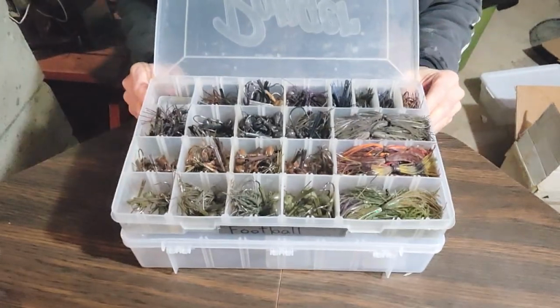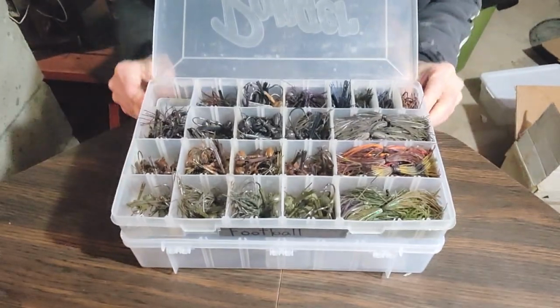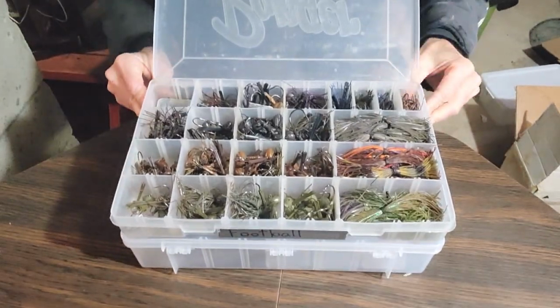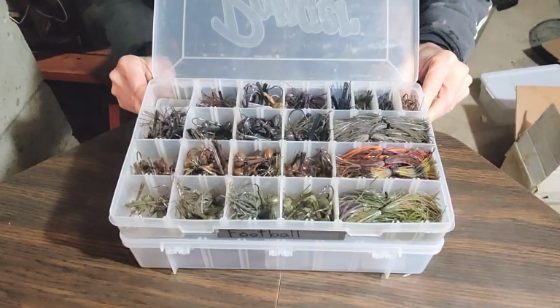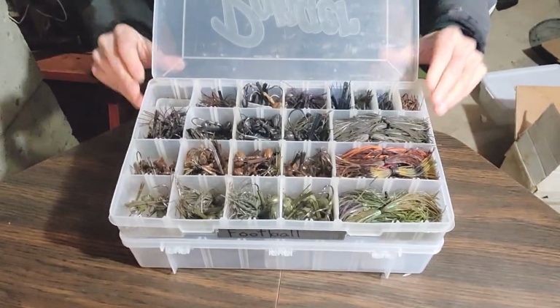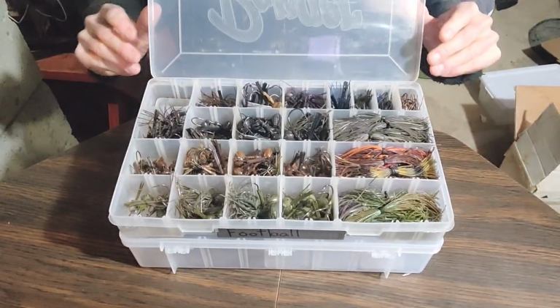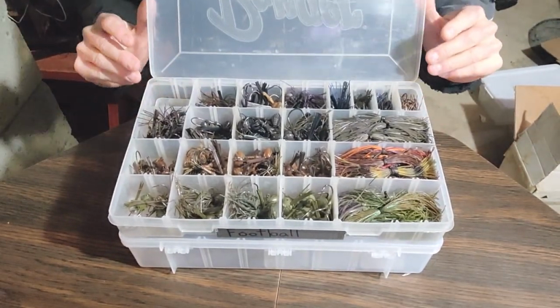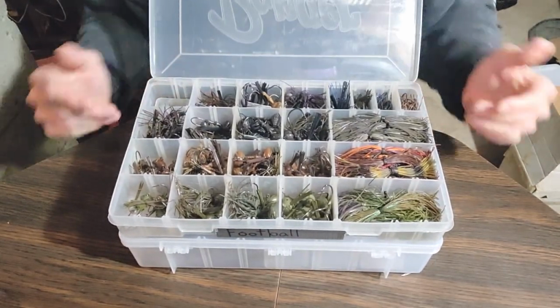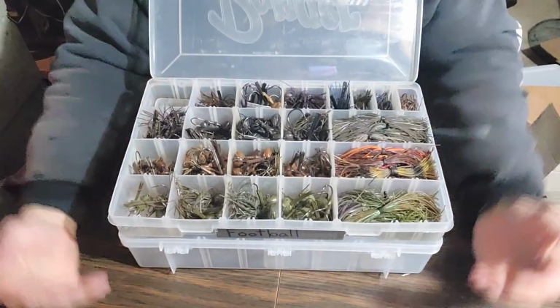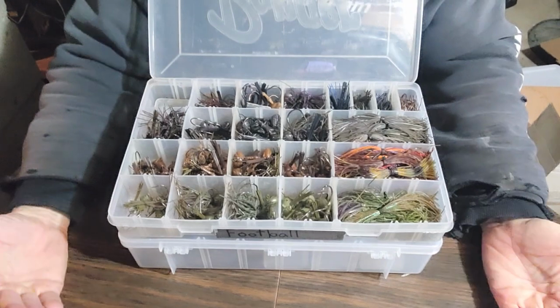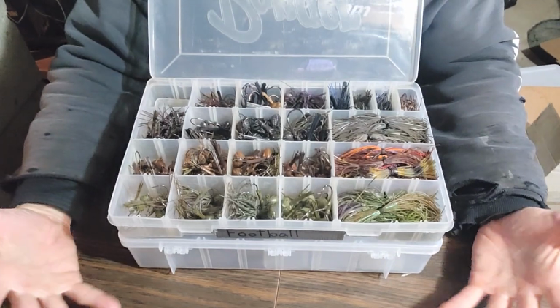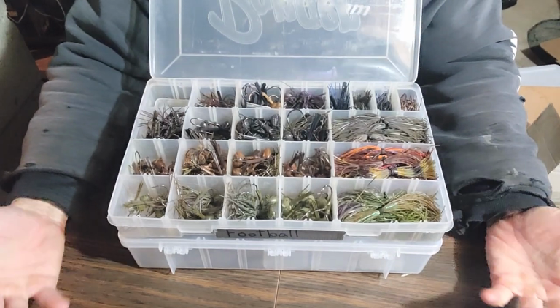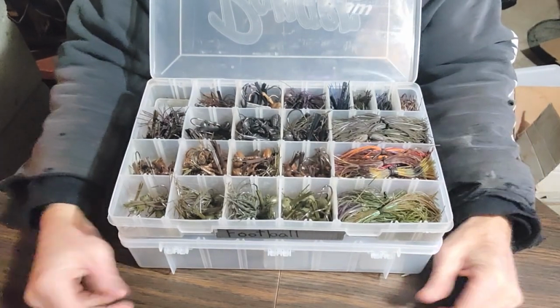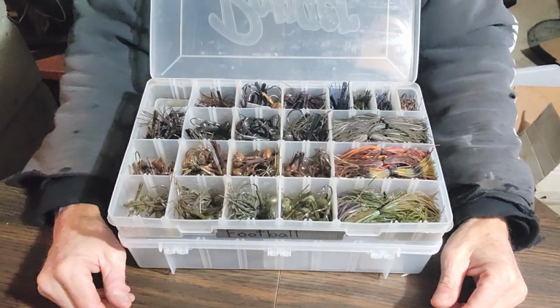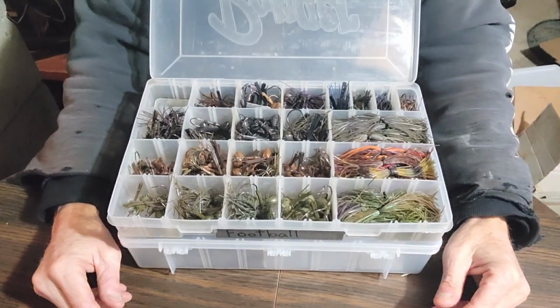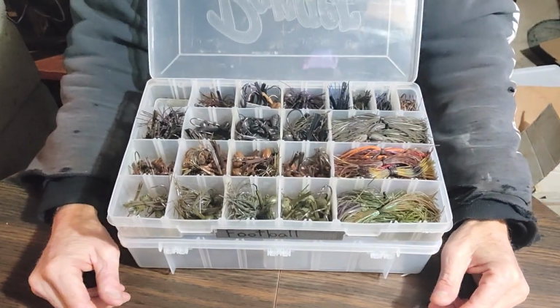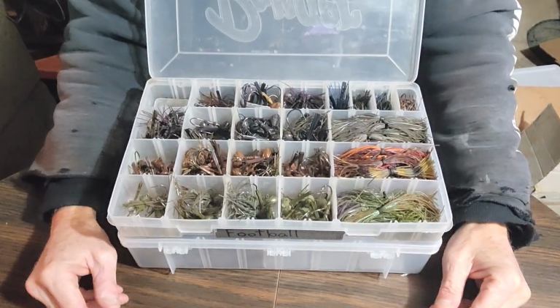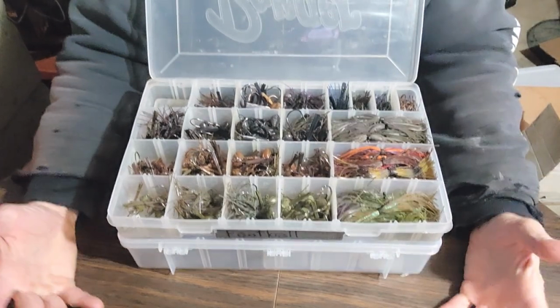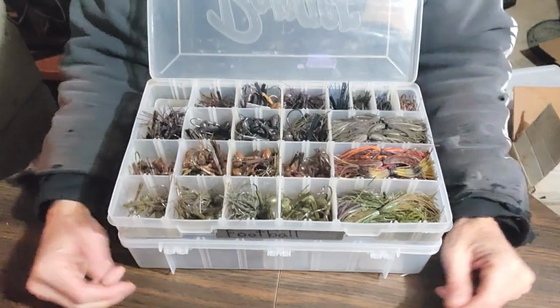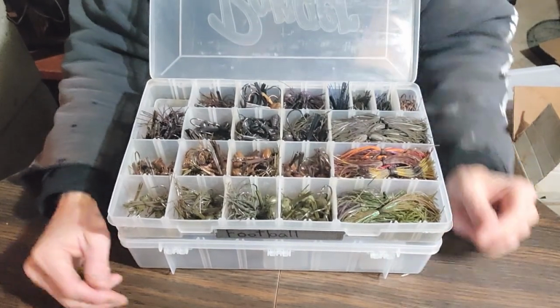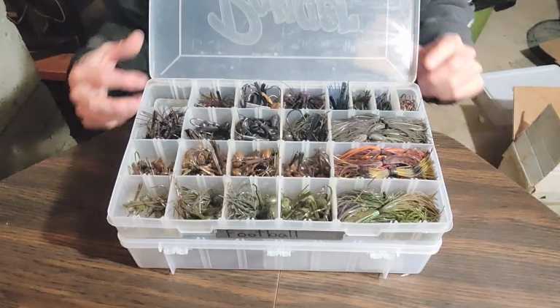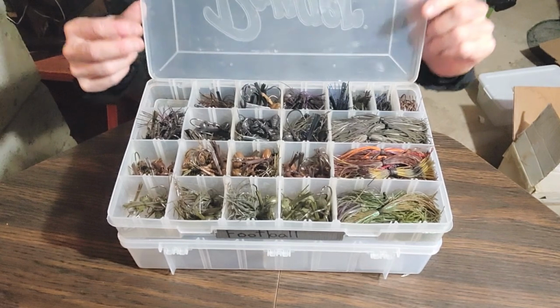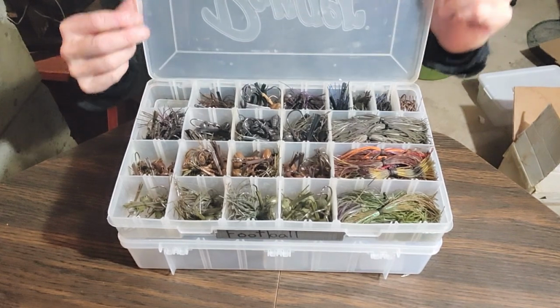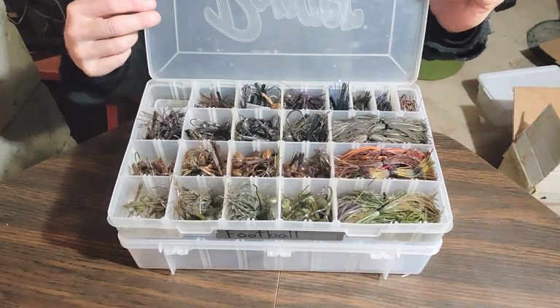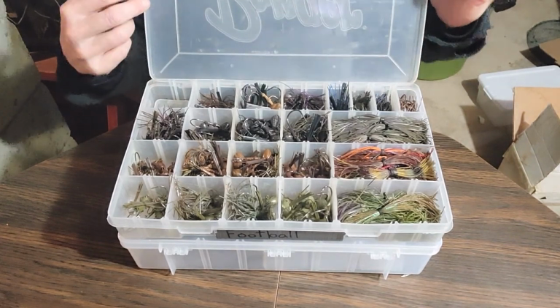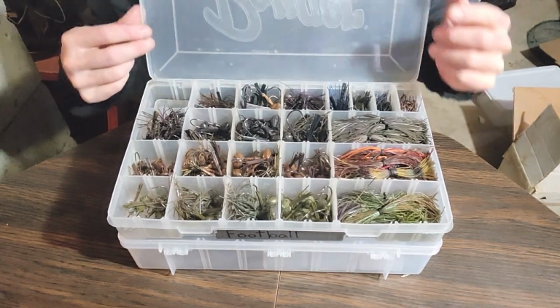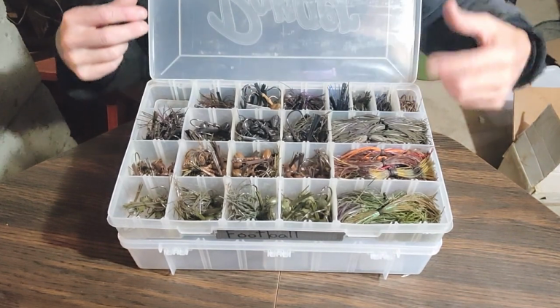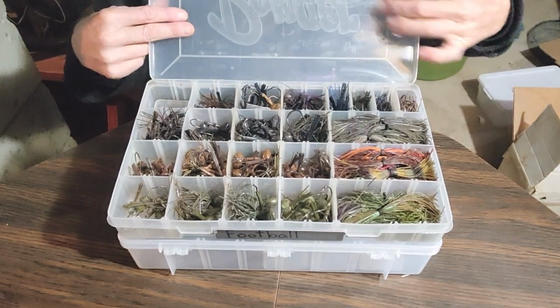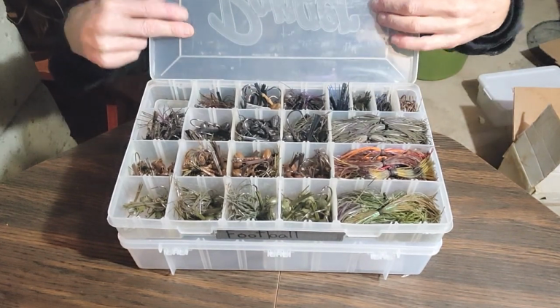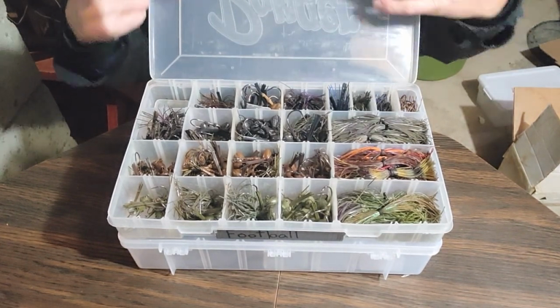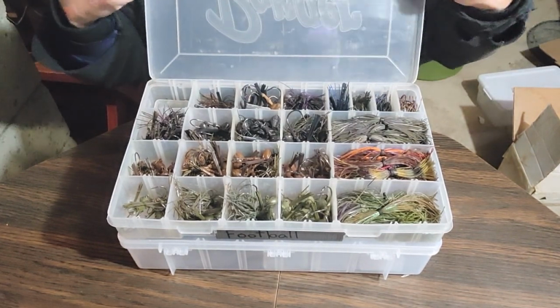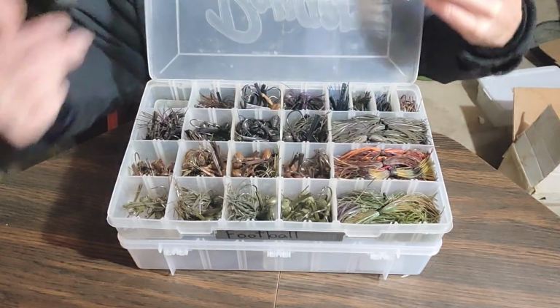All-terrain tackle football jigs, that's what we have here. I'm sponsored by All-Terrain Tackles, so obviously I'm going to use their jigs, and I am going to mention them in this video, so you guys go out and buy like thousands of these.